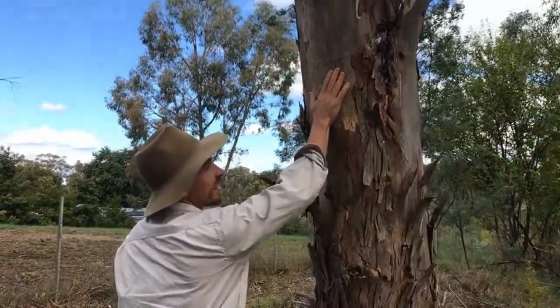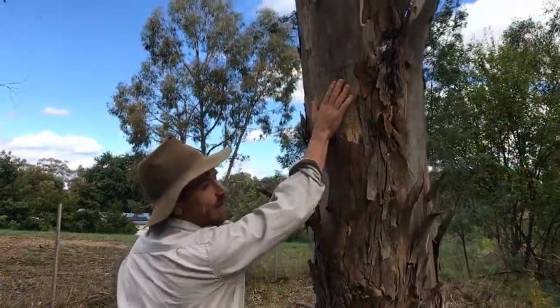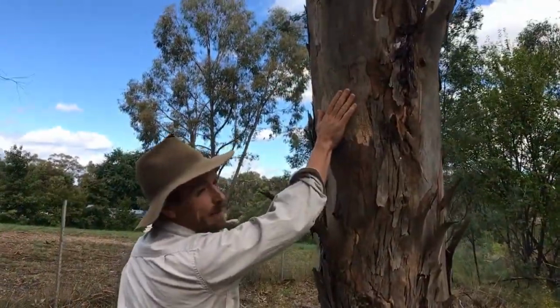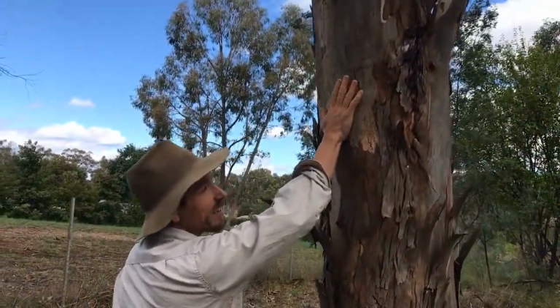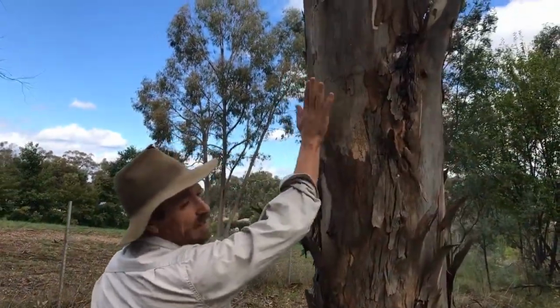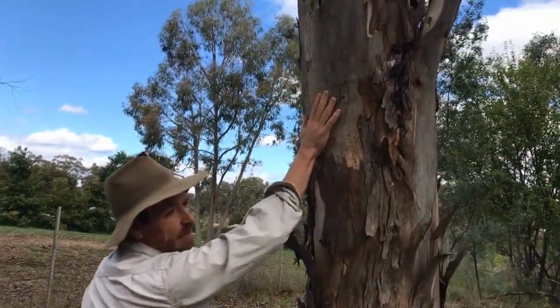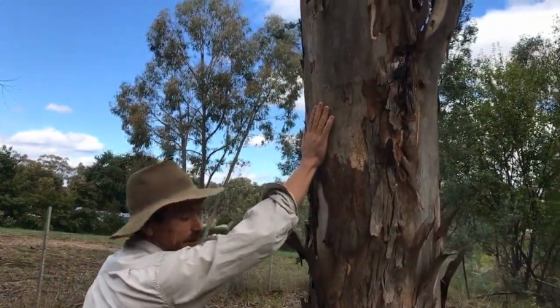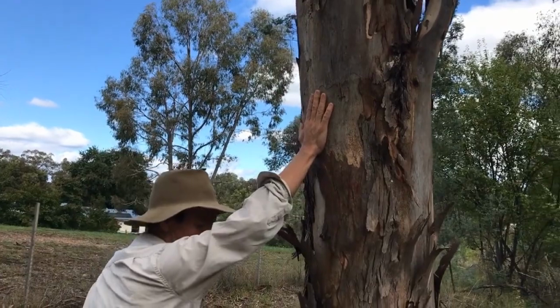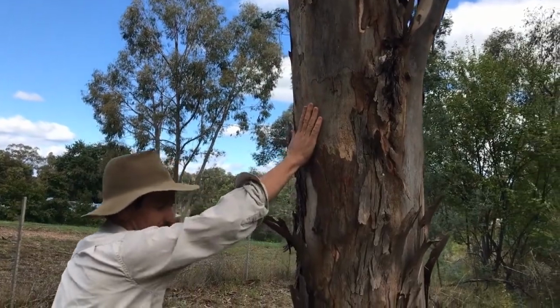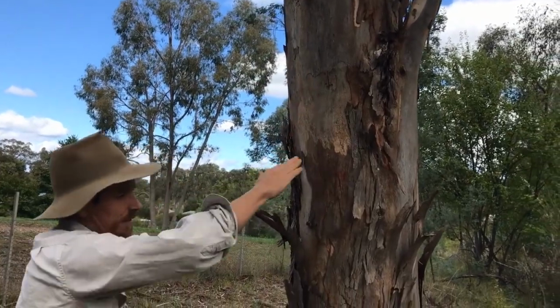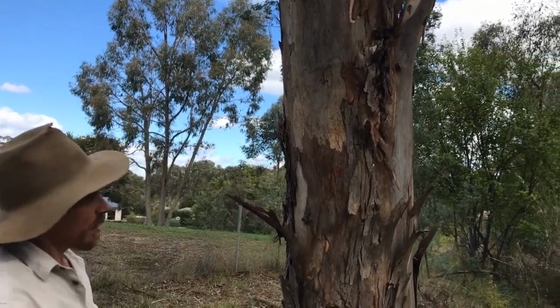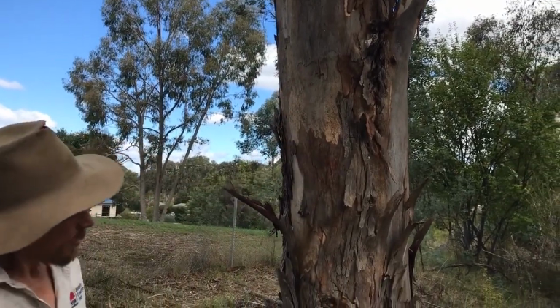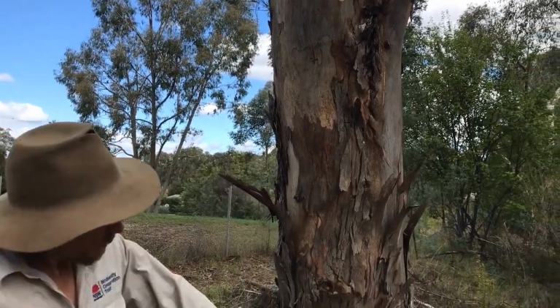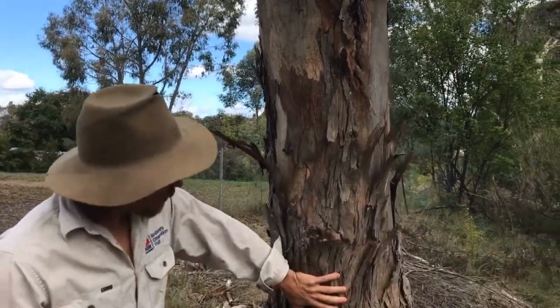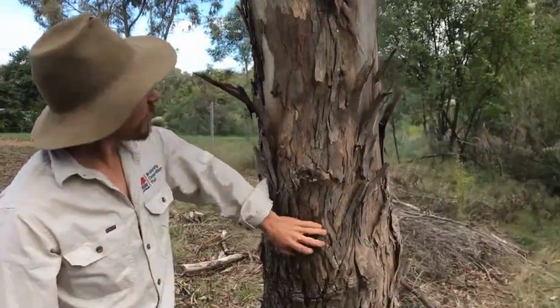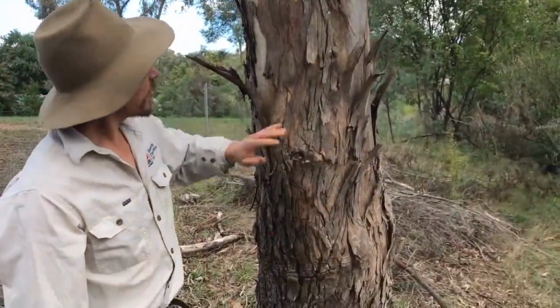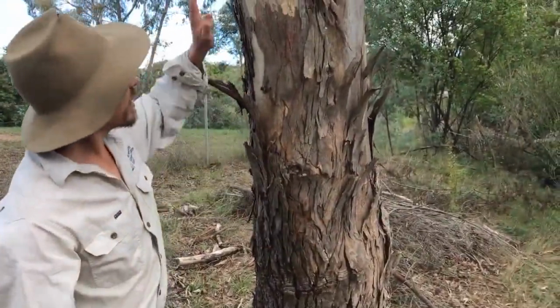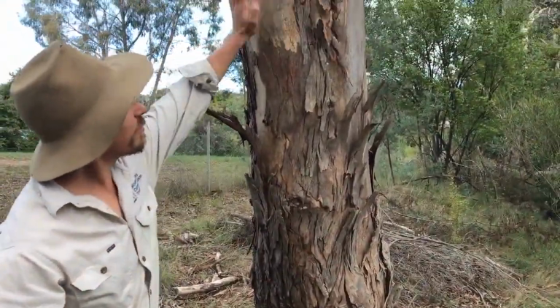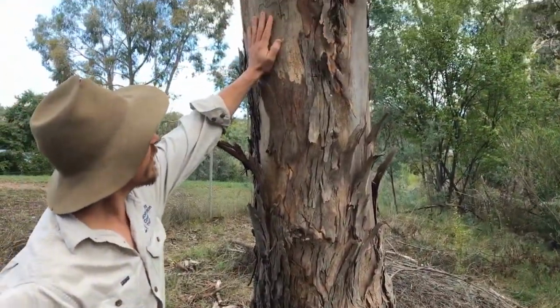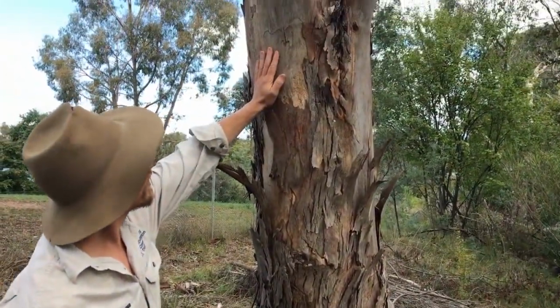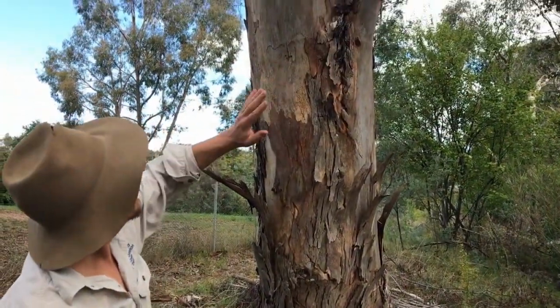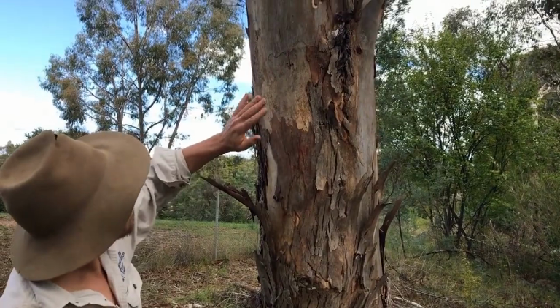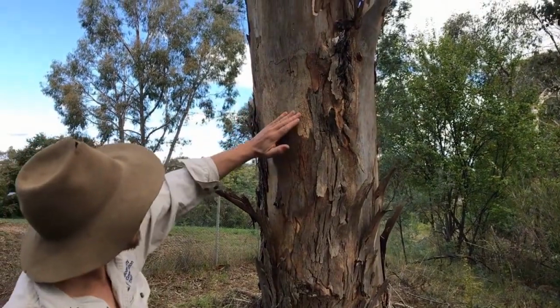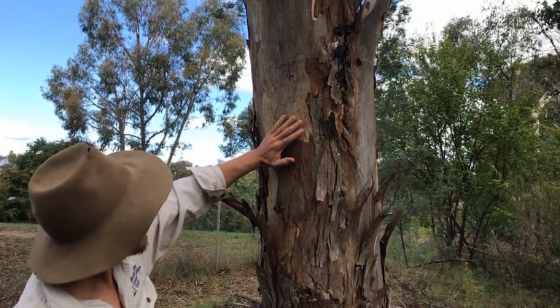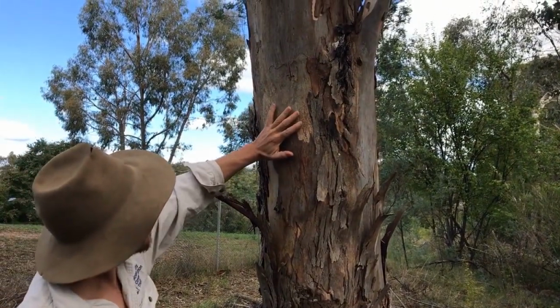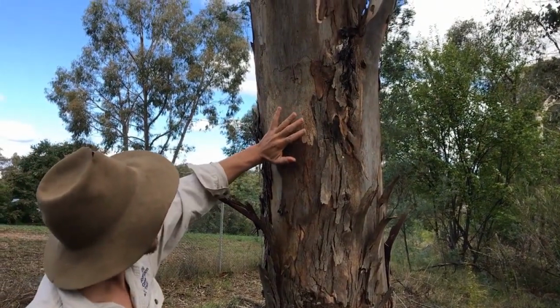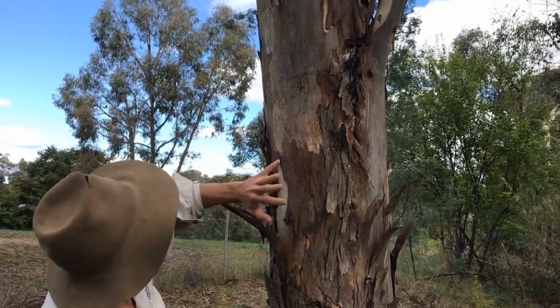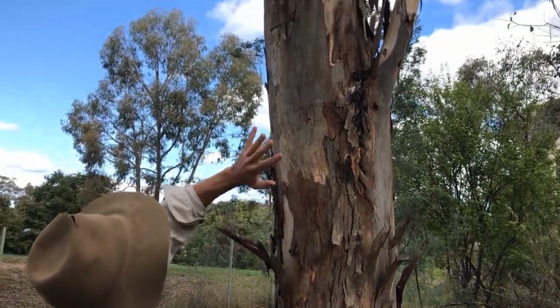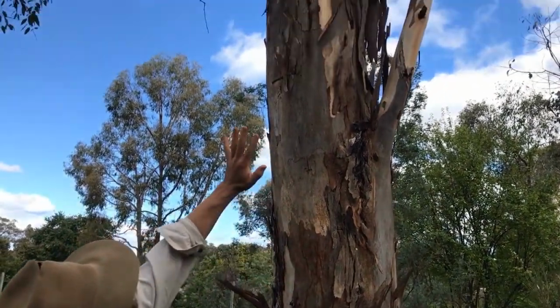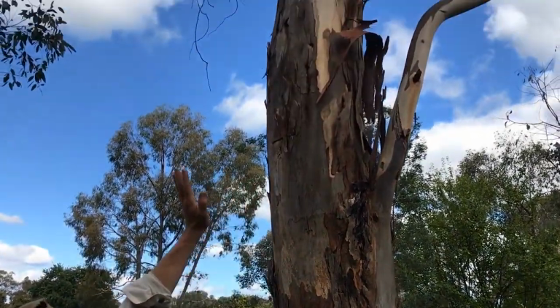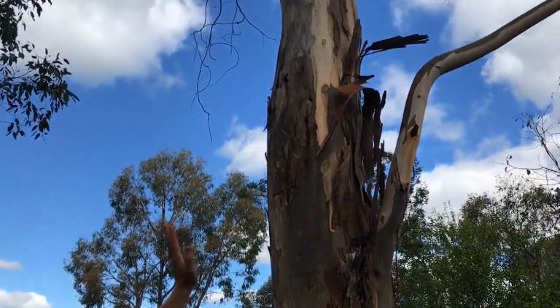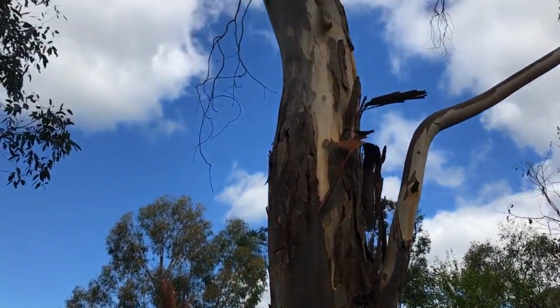Here we have a gum tree, and gum trees are quite smooth. They can be rough at the bottom. This one here is a red gum. The smoothness of the bark goes all the way up to the branches.